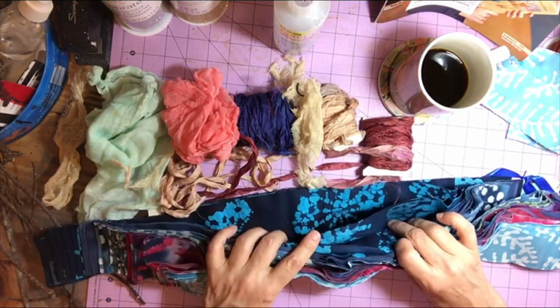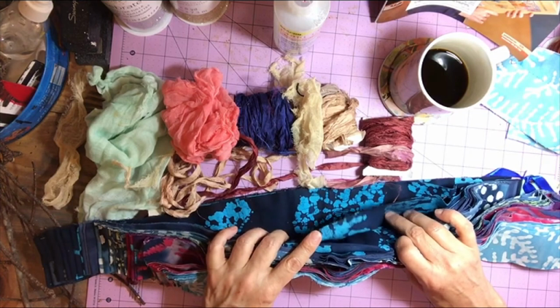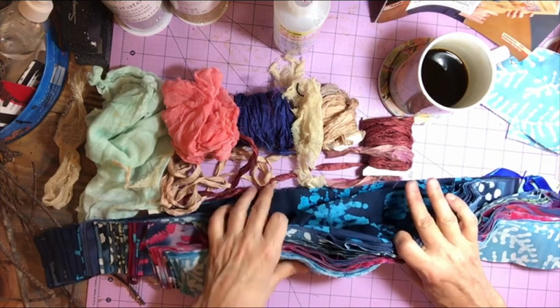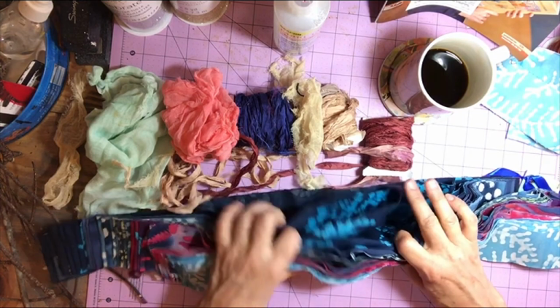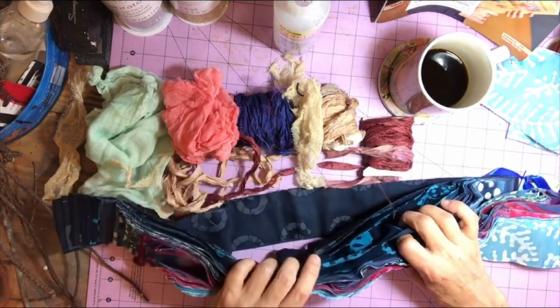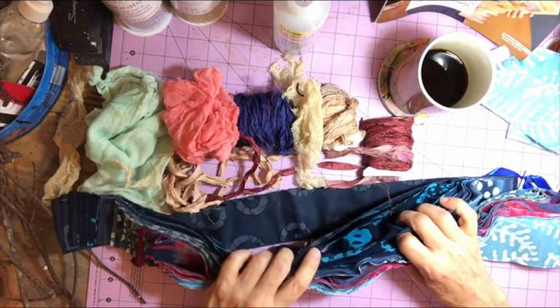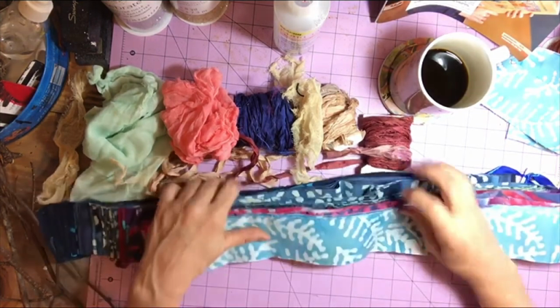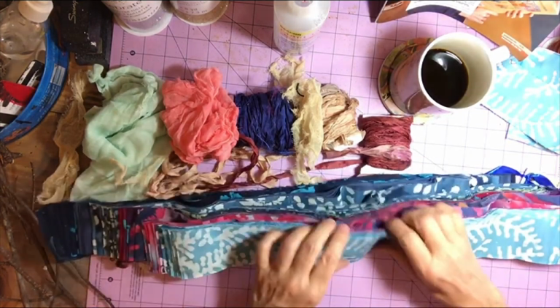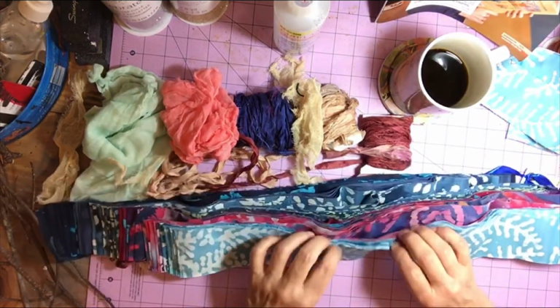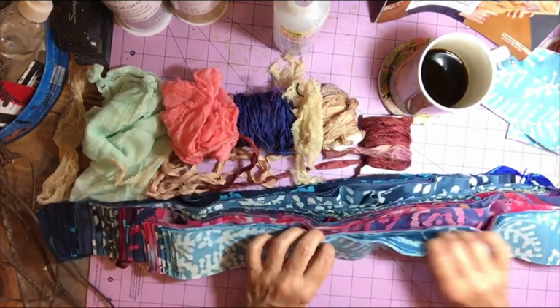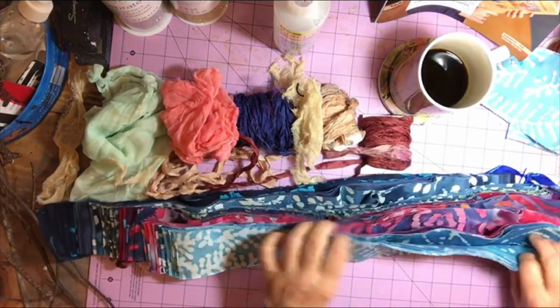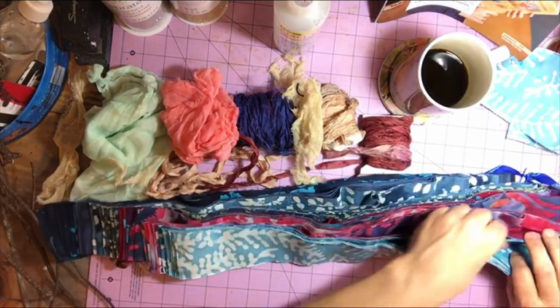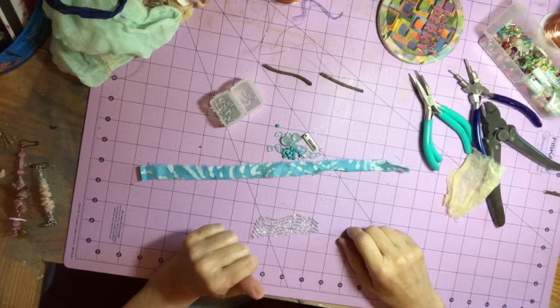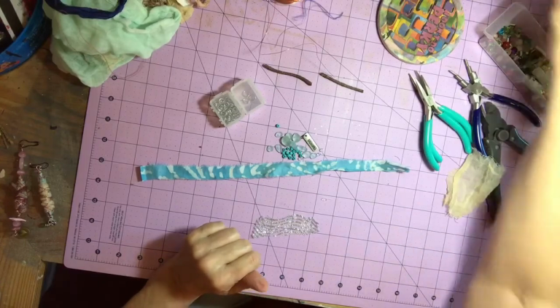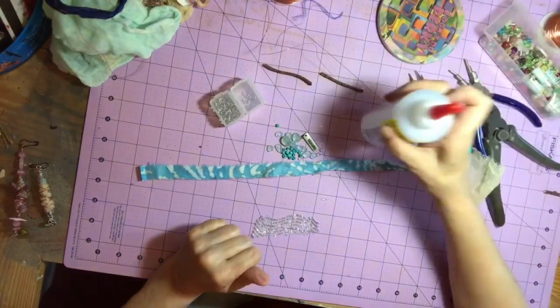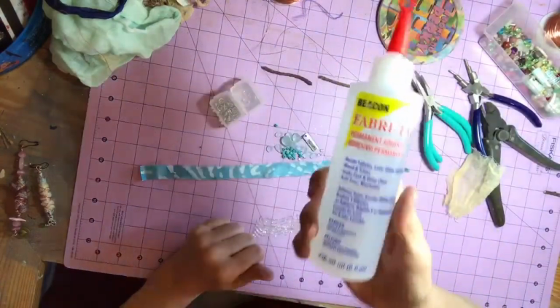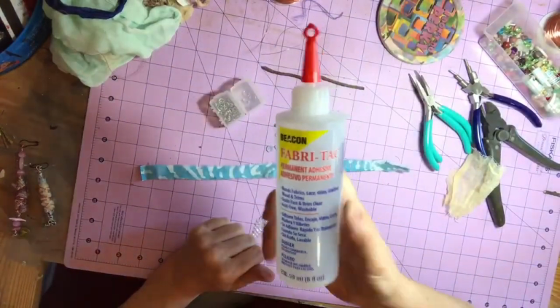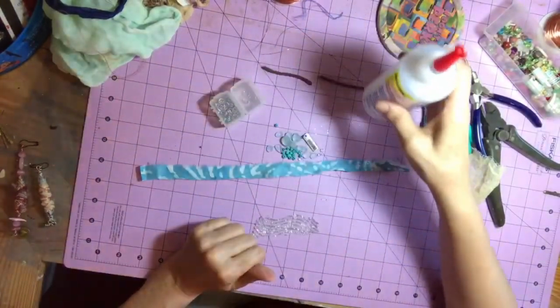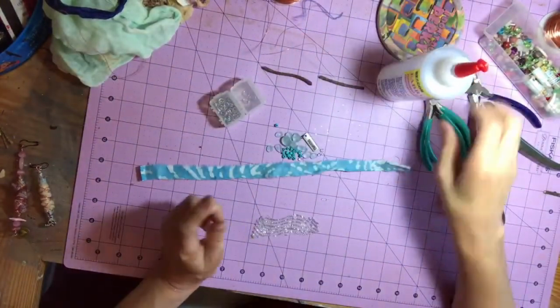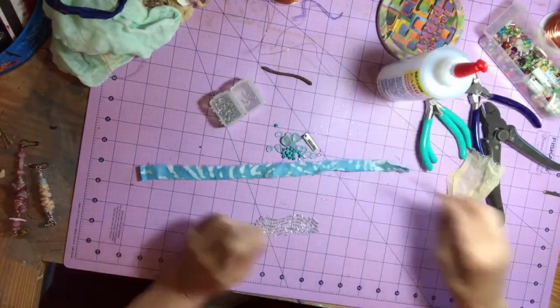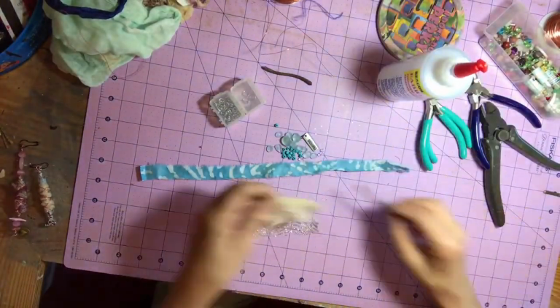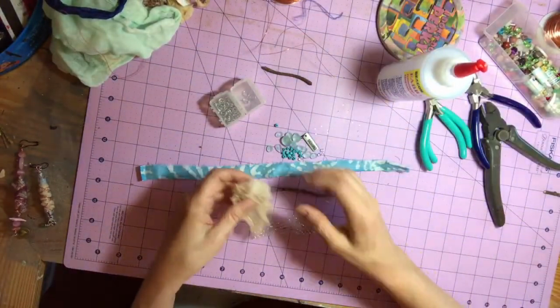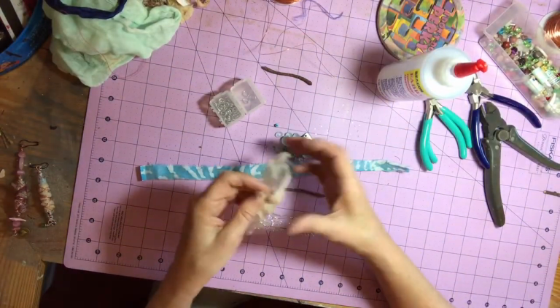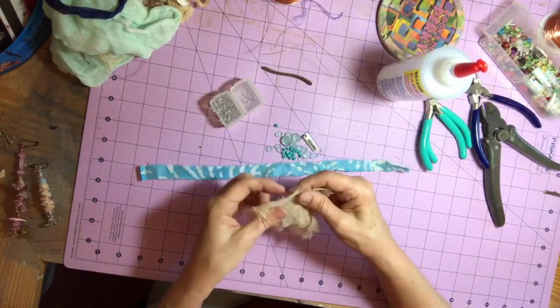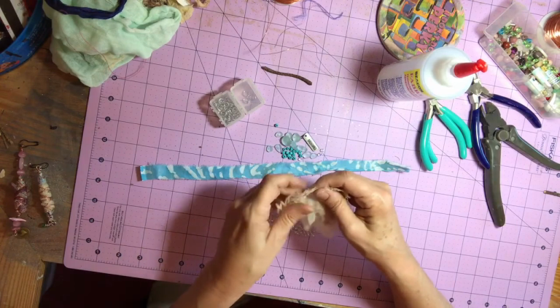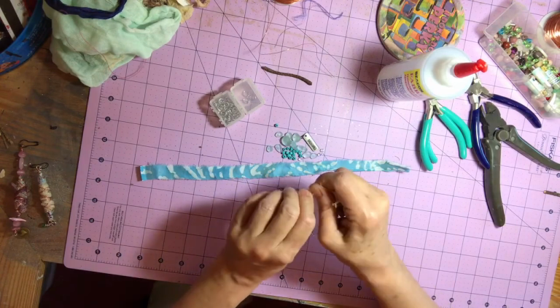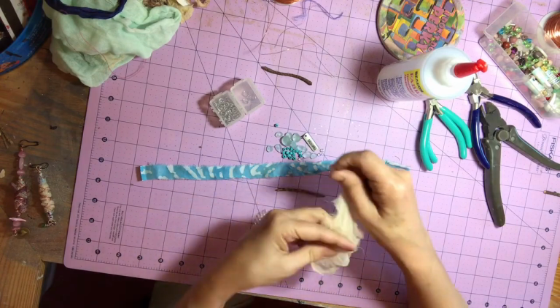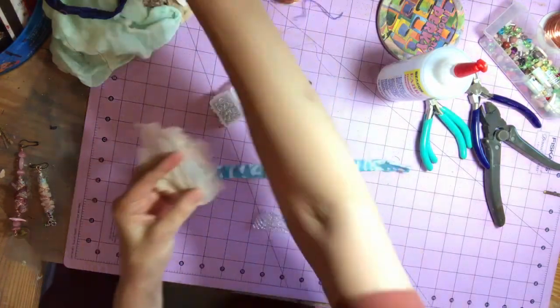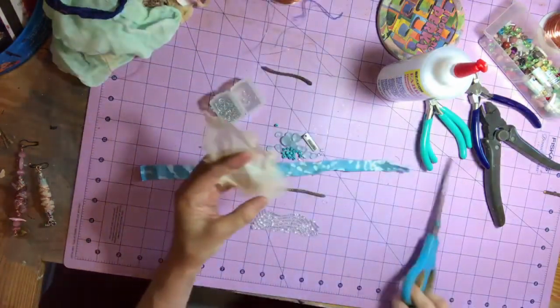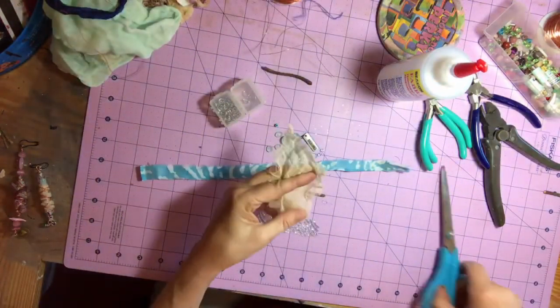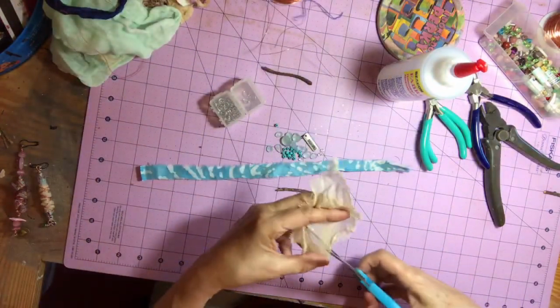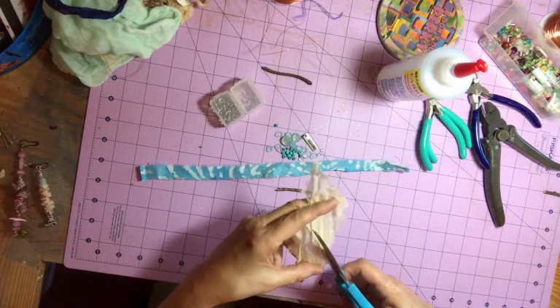So I believe I will land on a piece of light blue batik fabric, some sea glass beads, some cheesecloth, my twig, and a piece of tulle.